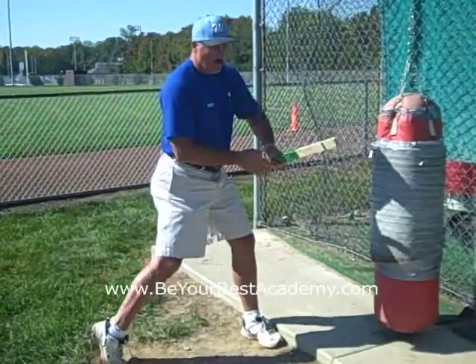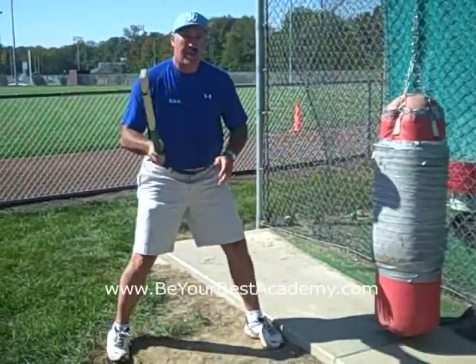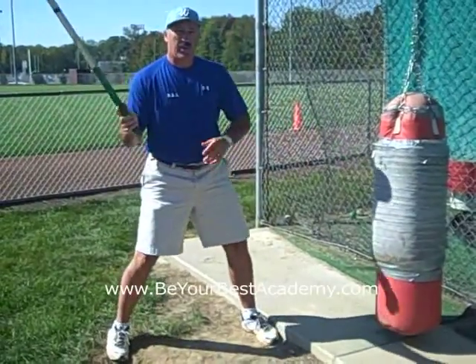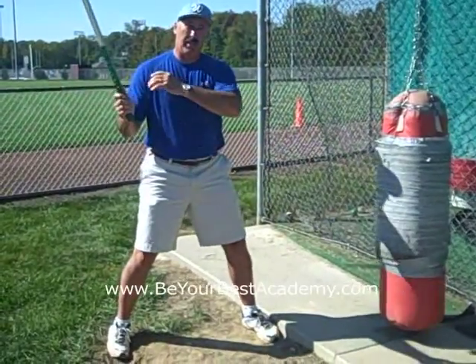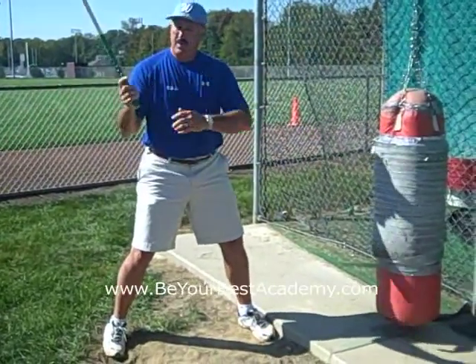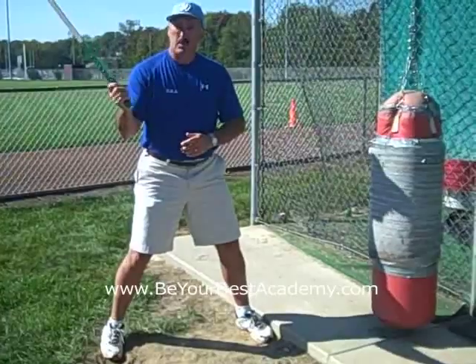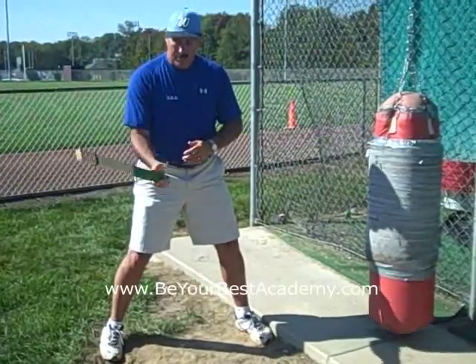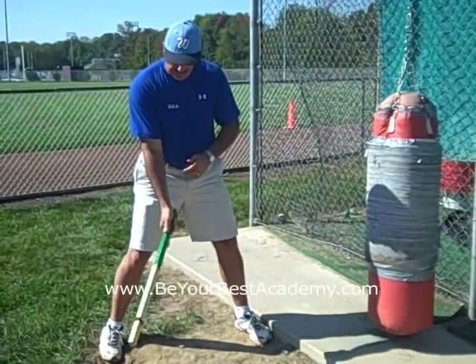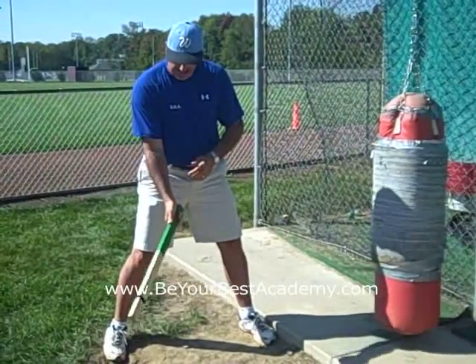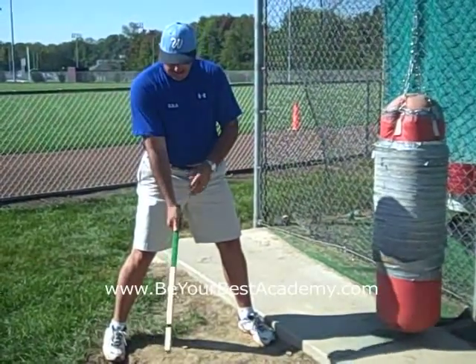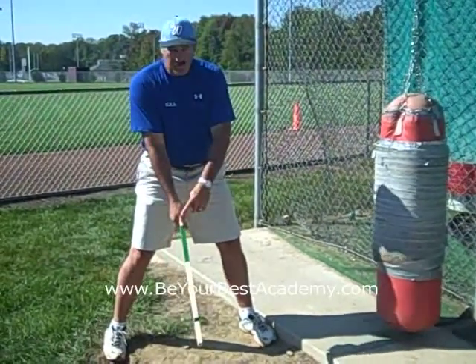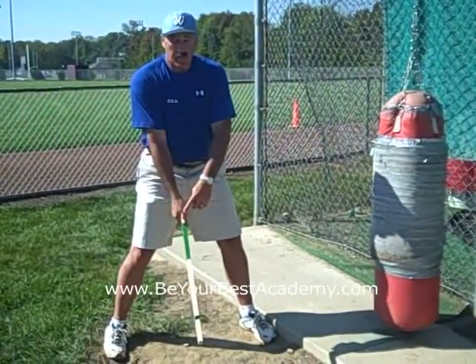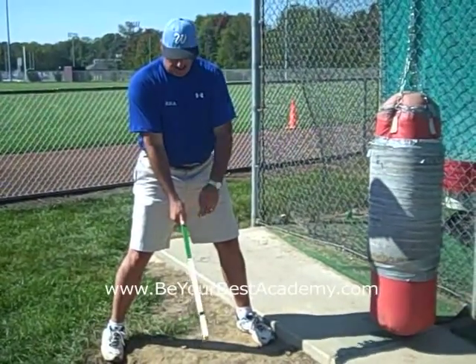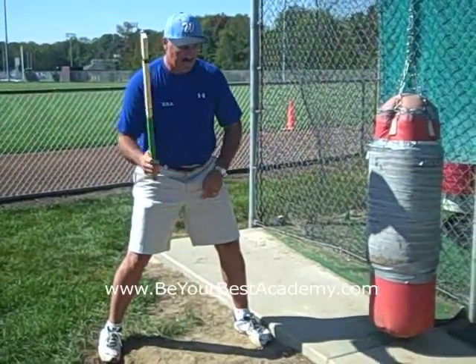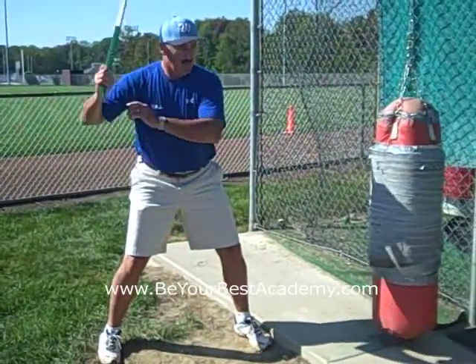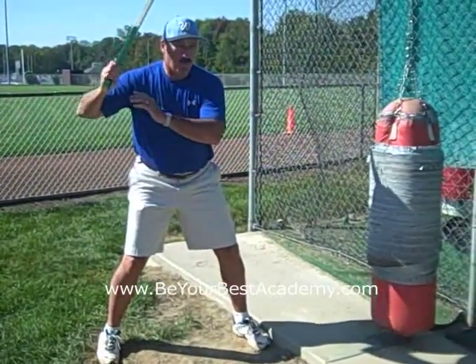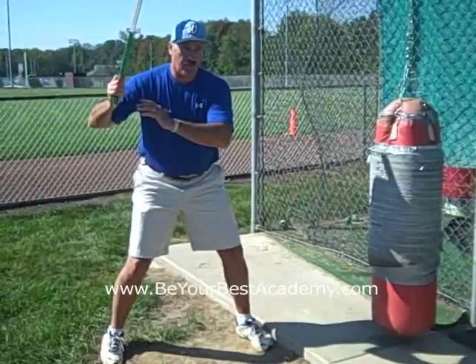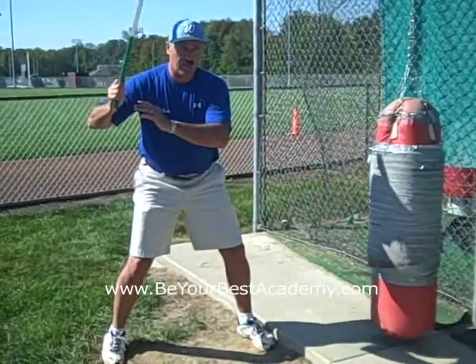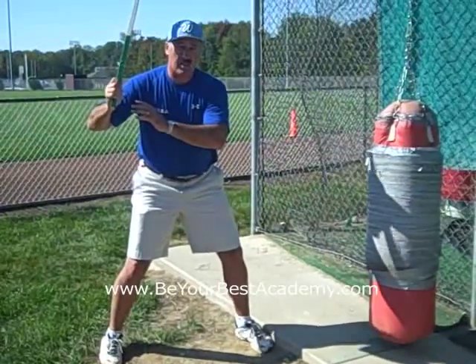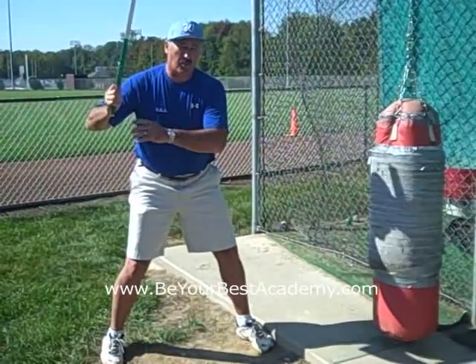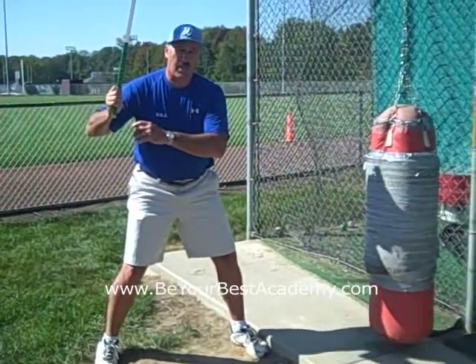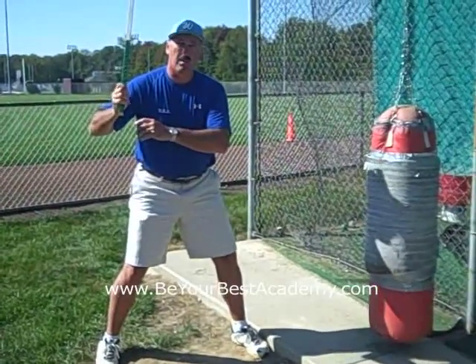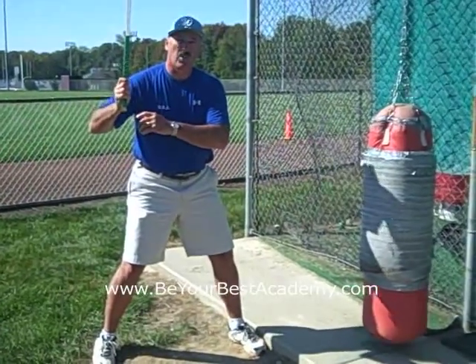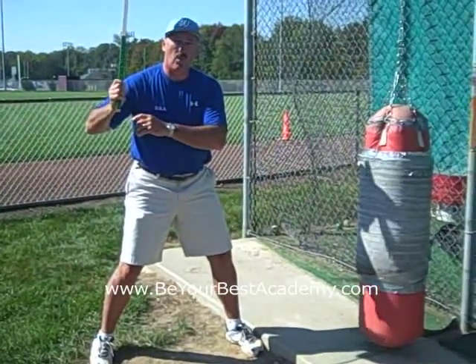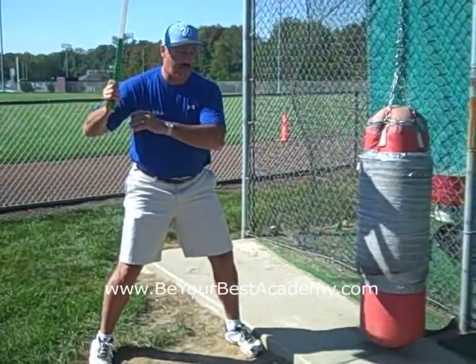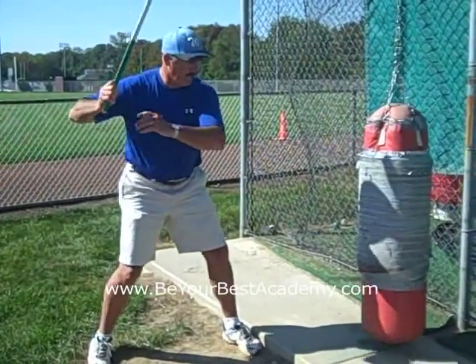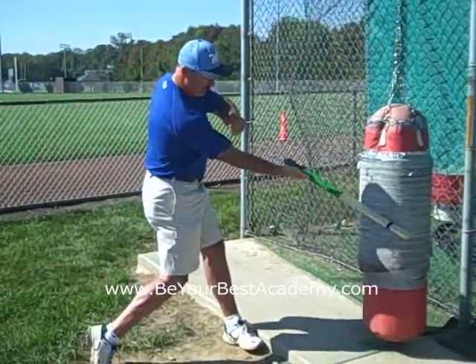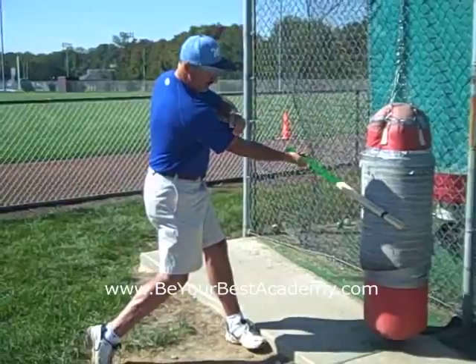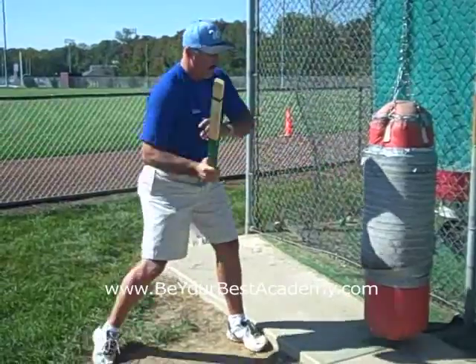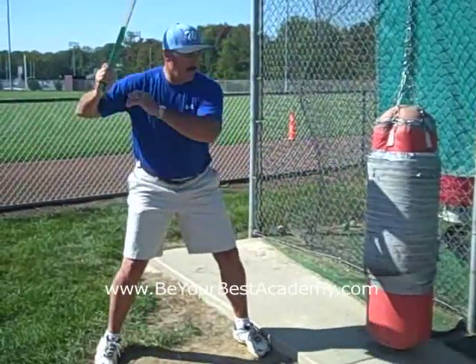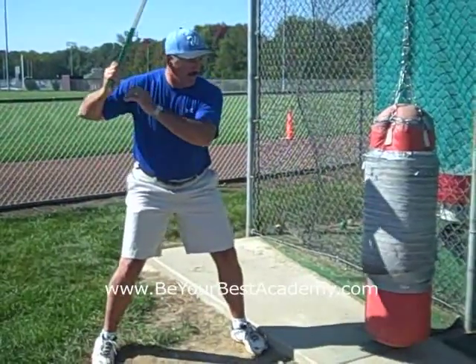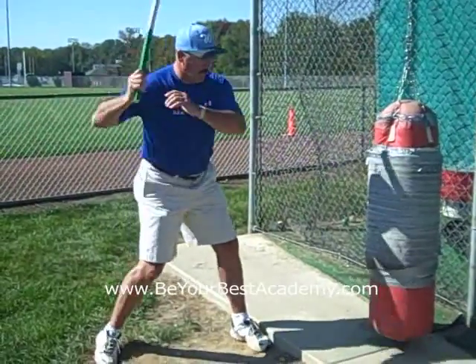We do that with the lead arm, and then we do it with the top hand. Same thing — our thumb is placed on the side, and we're throwing the Frisbee. This is like you're skipping a stone over a pond, and you're hitting the bag flush.